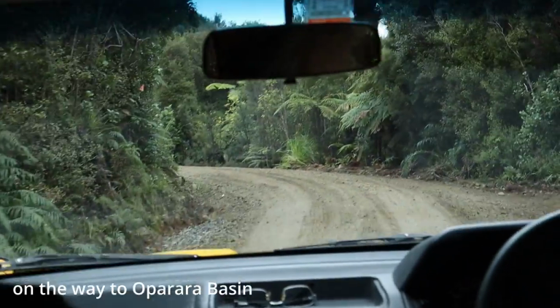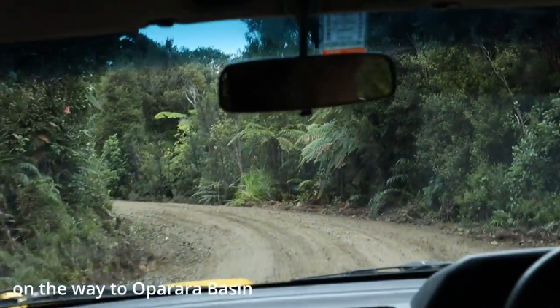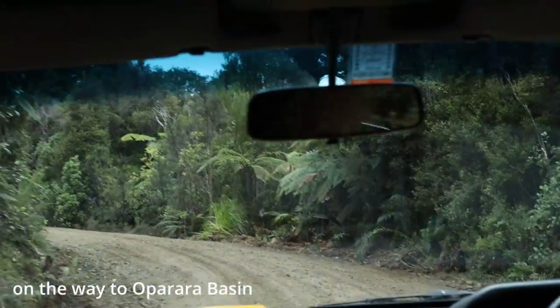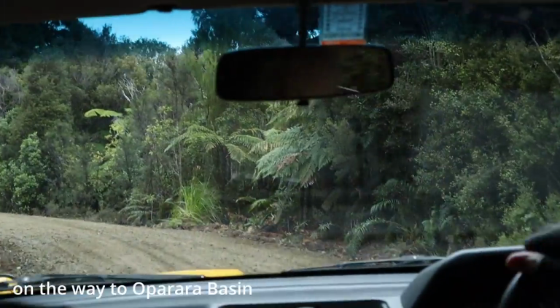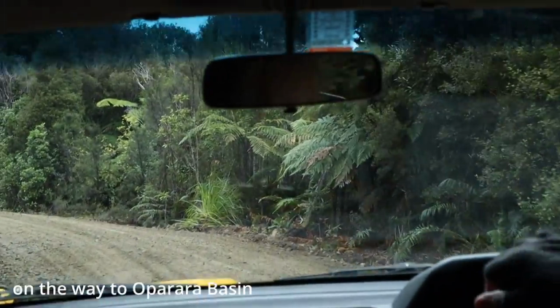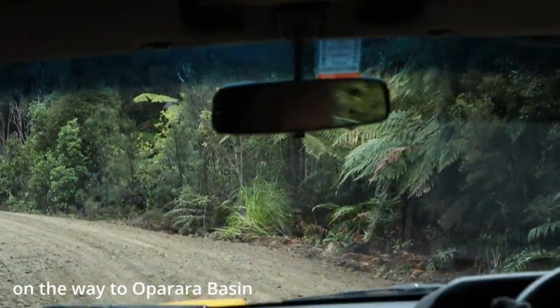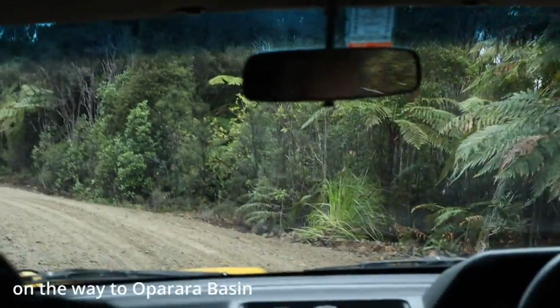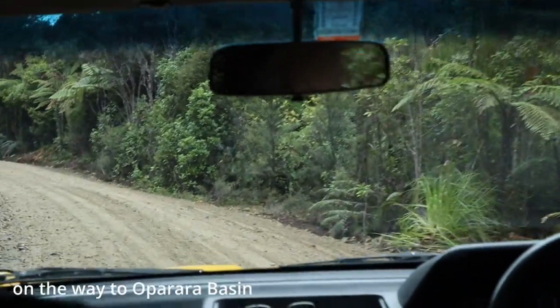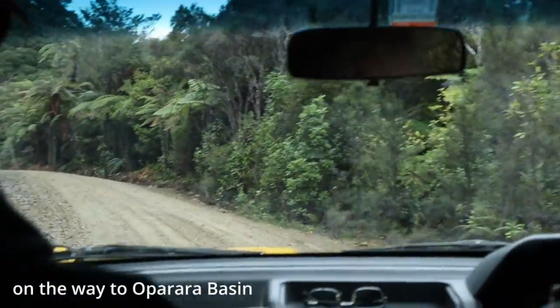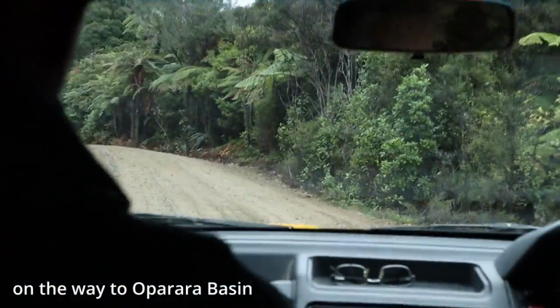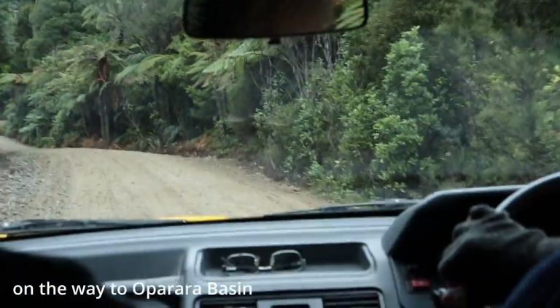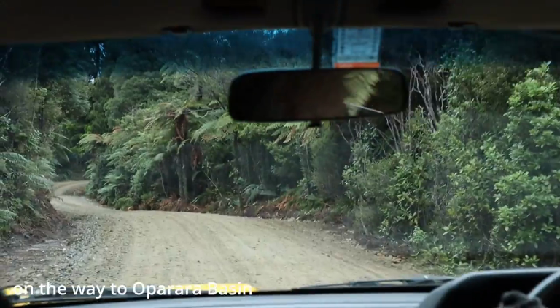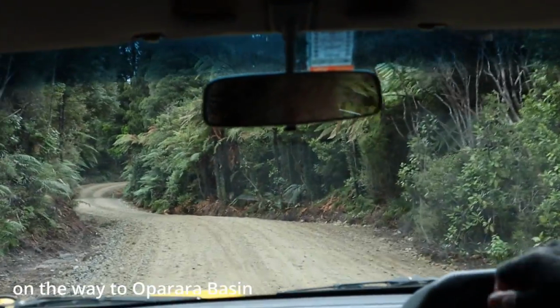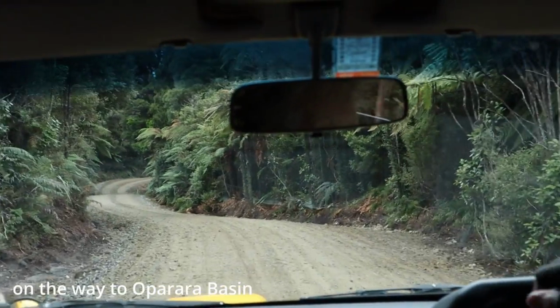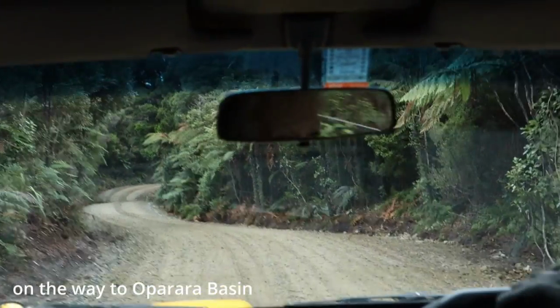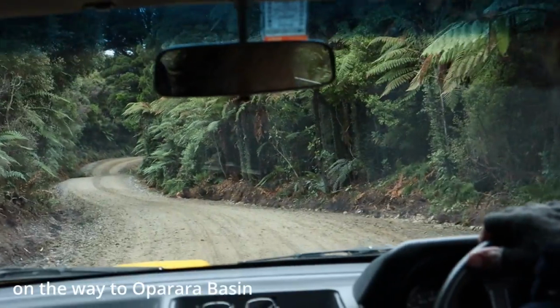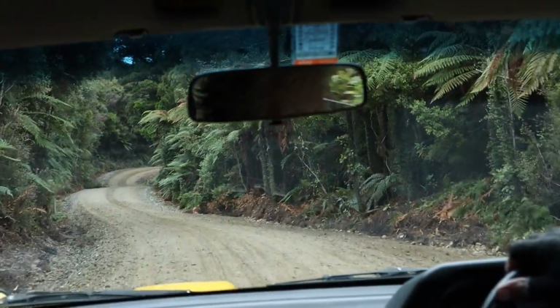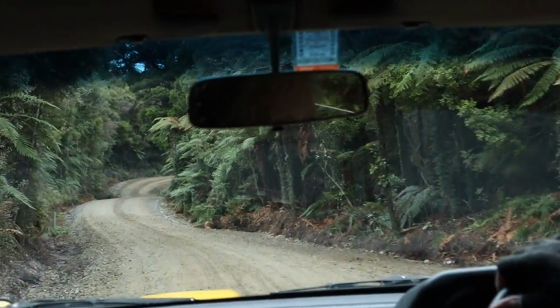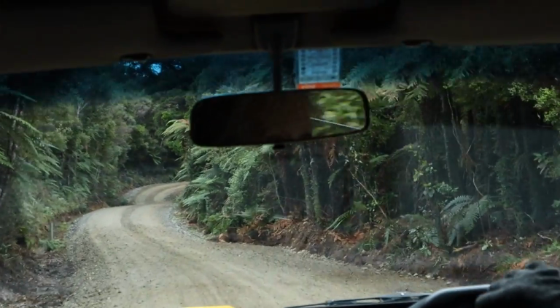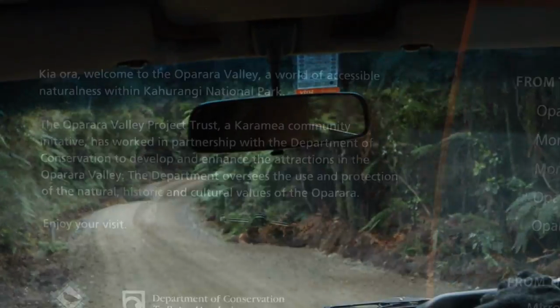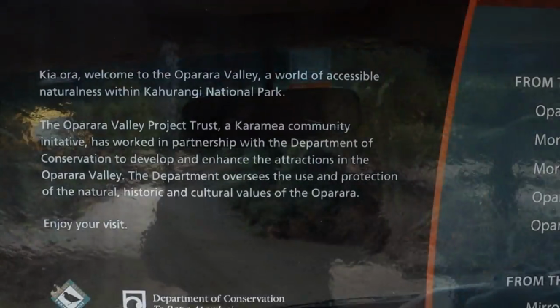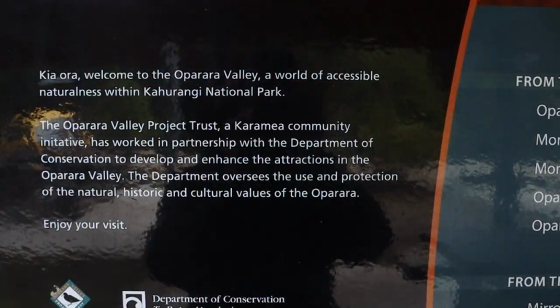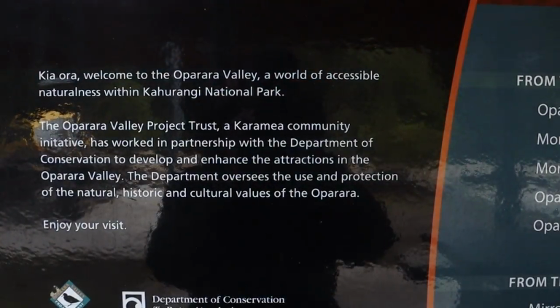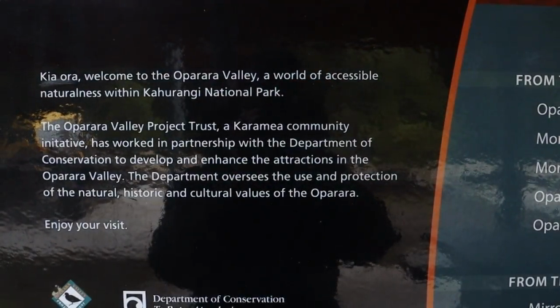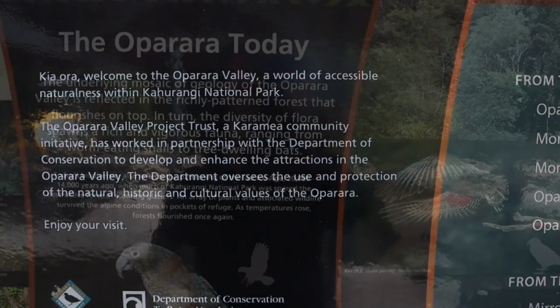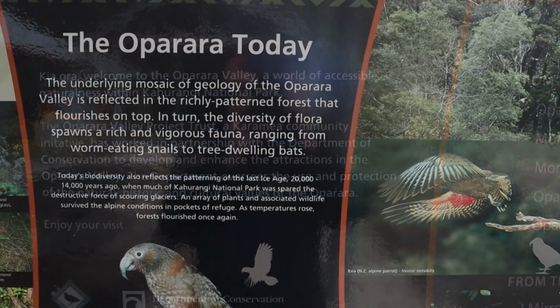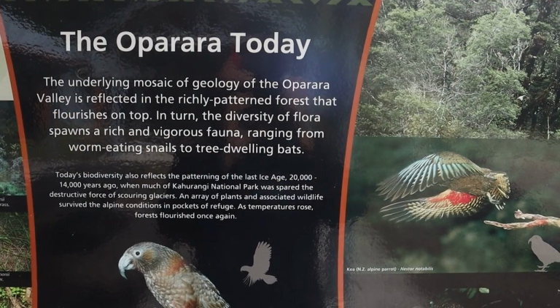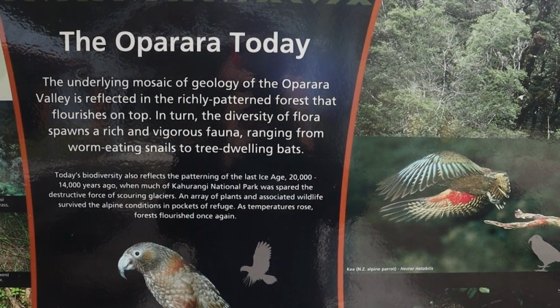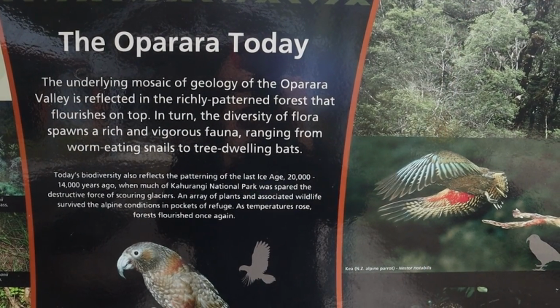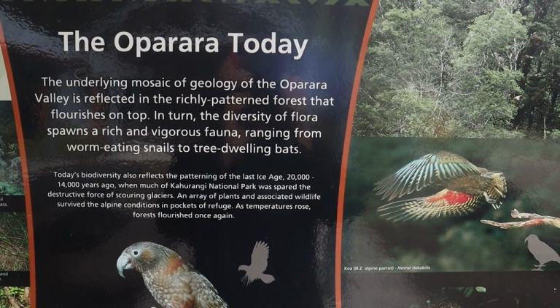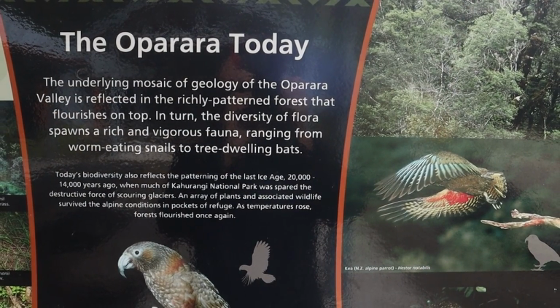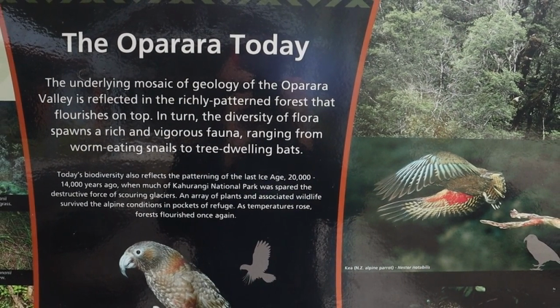16 kilometers from Karamea is the Oparara Basin. In this area you will find rock arches, sculptured limestones, rainforest and brown colored streams. Let's begin and check out this place.